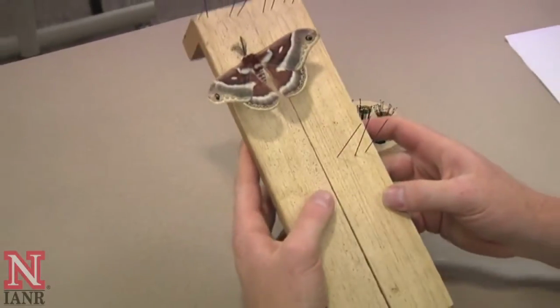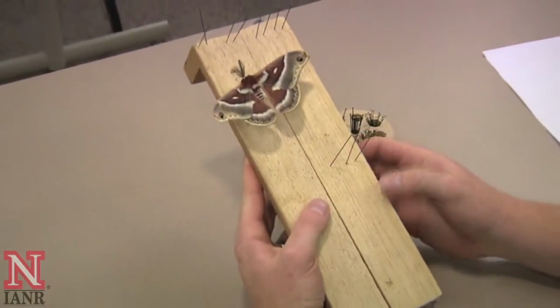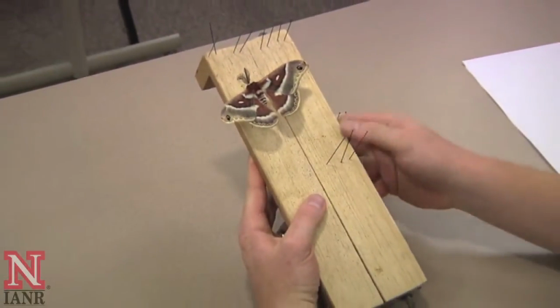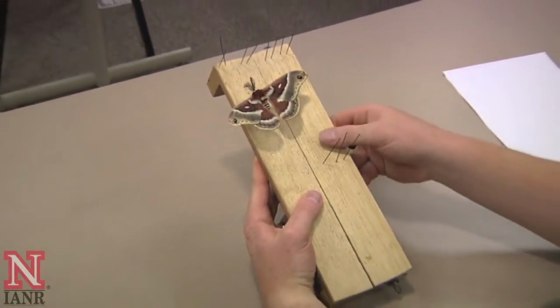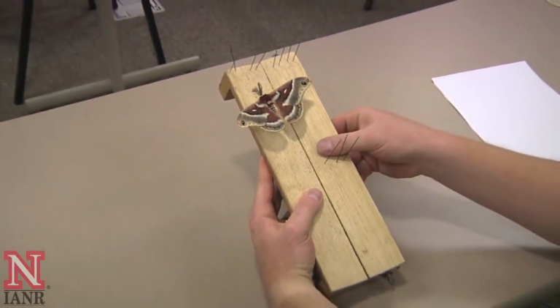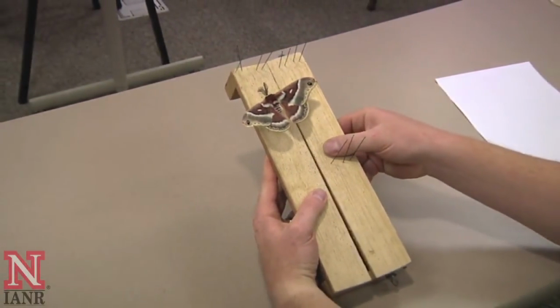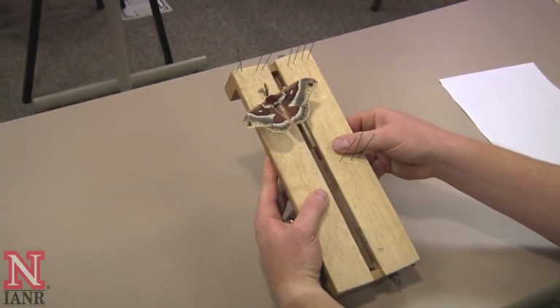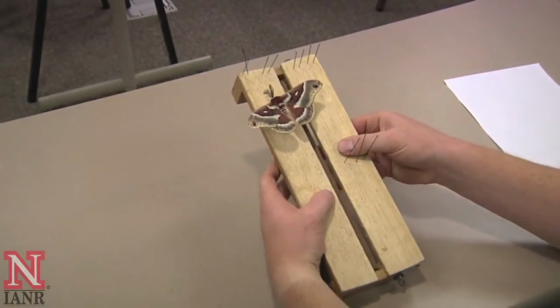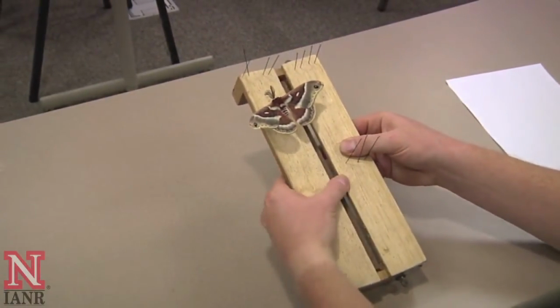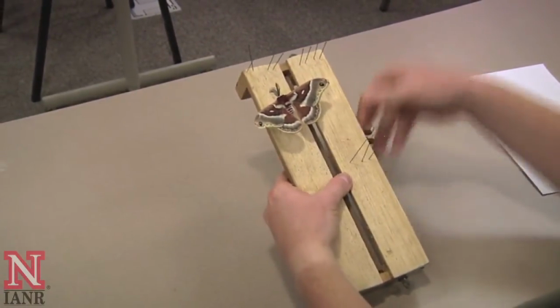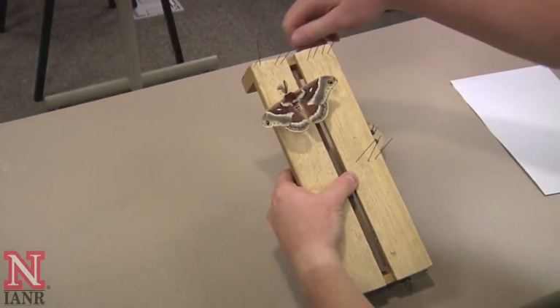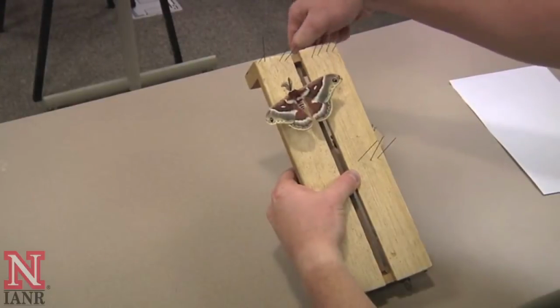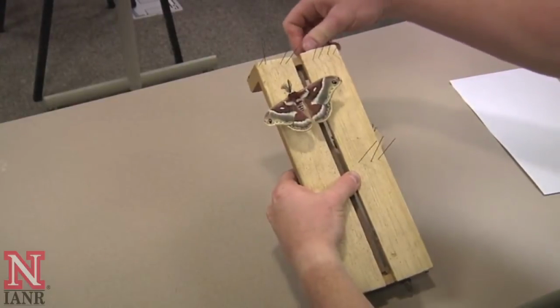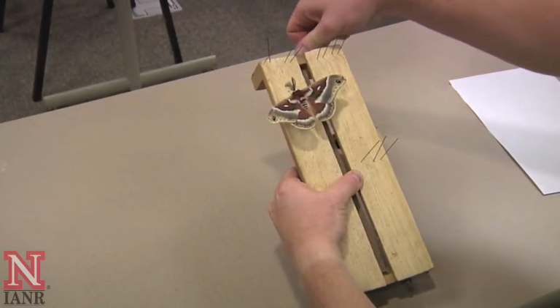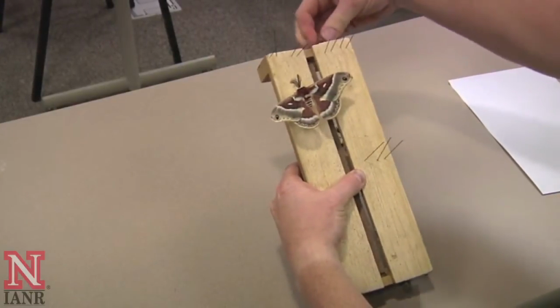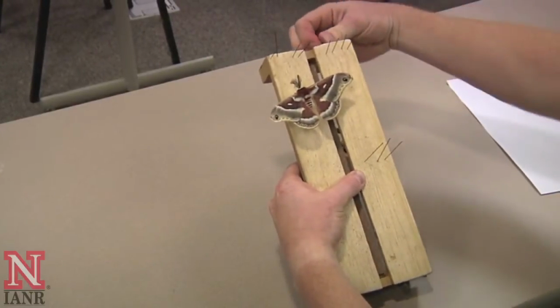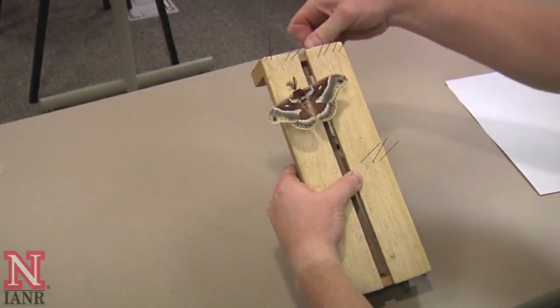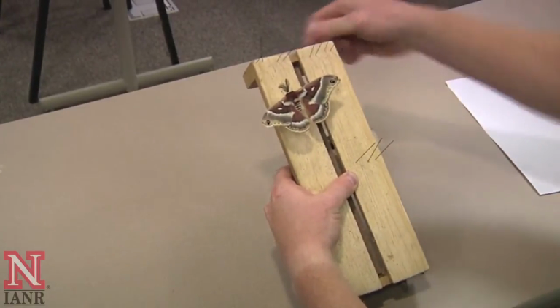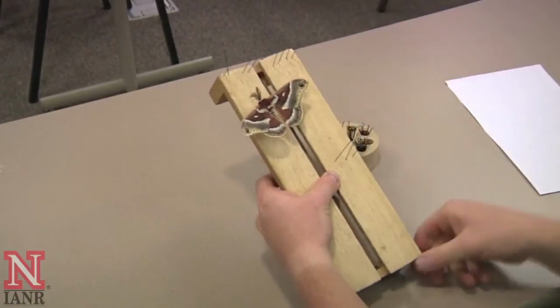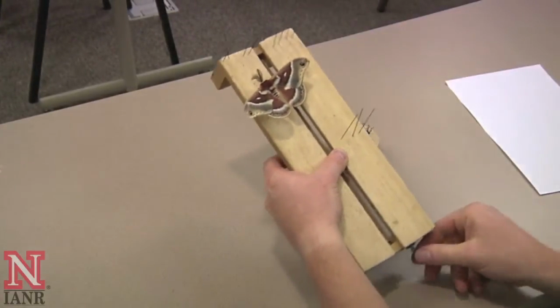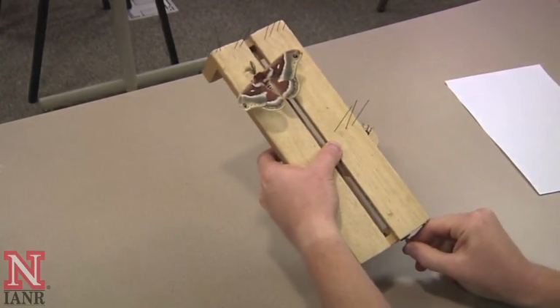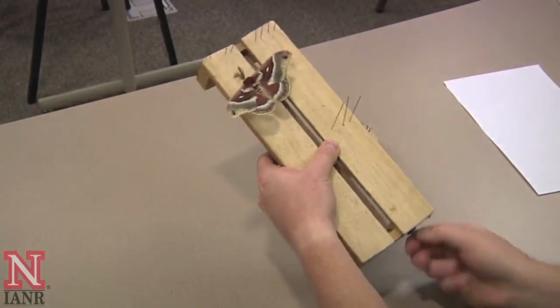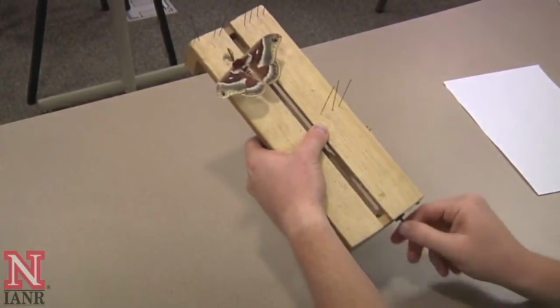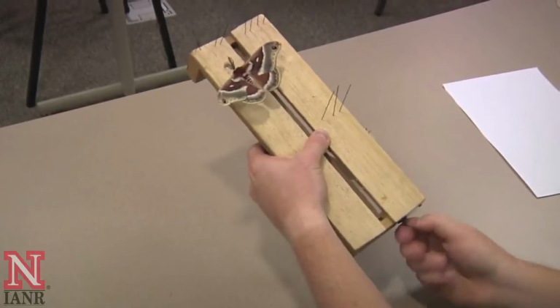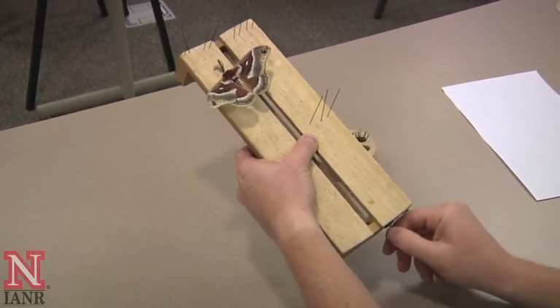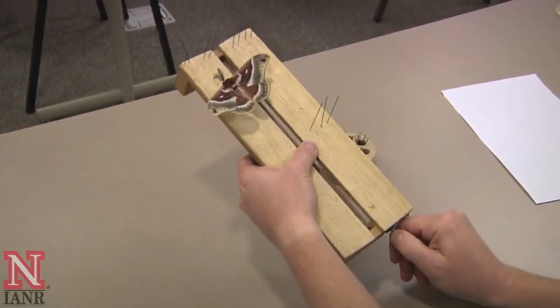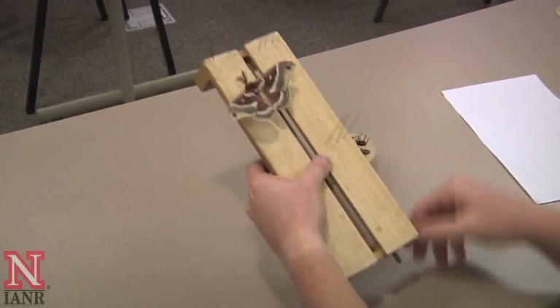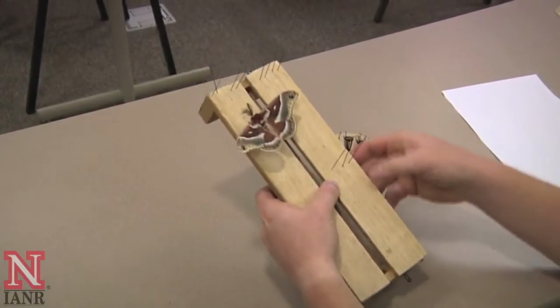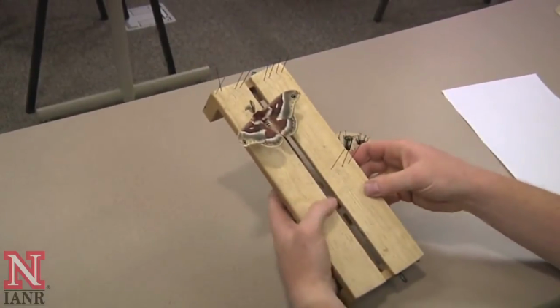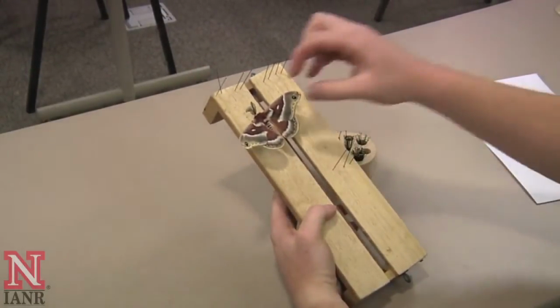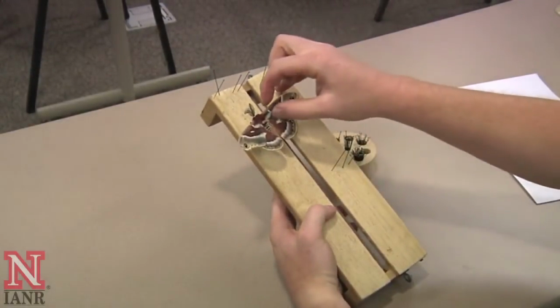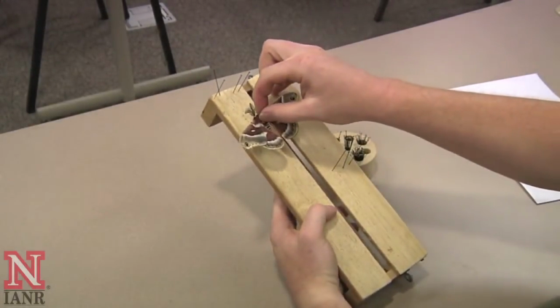First, take your spreading board and adjust the width of the opening so that the body of the moth or butterfly you are pinning and spreading will fit inside. Some boards may not be adjustable.